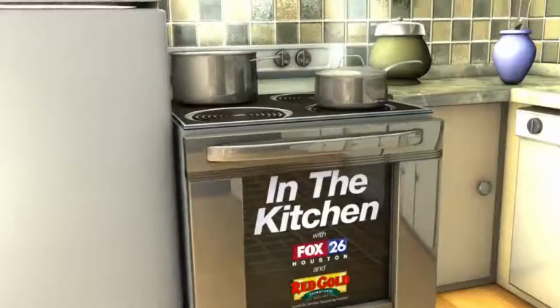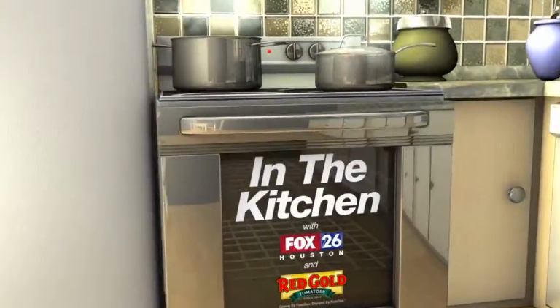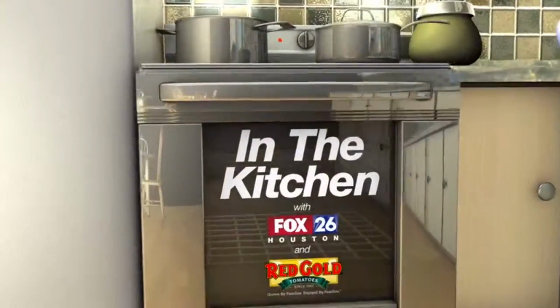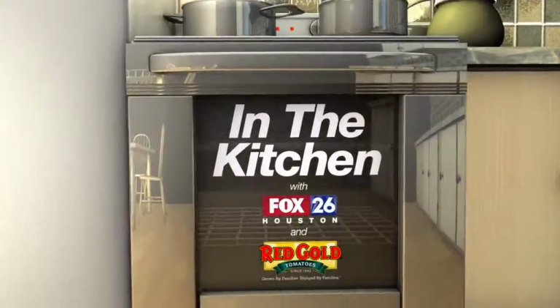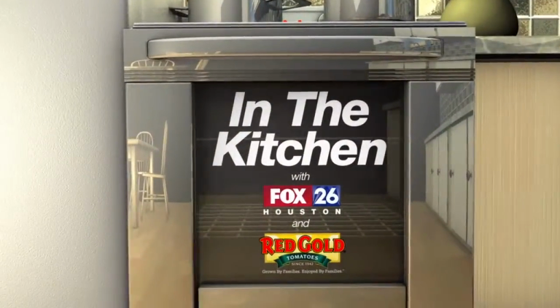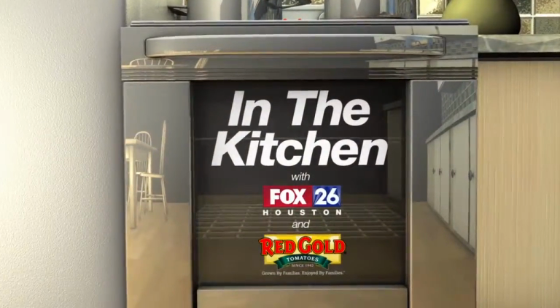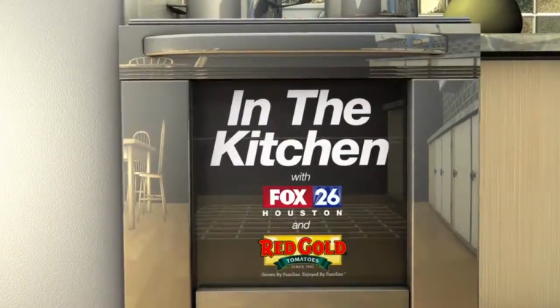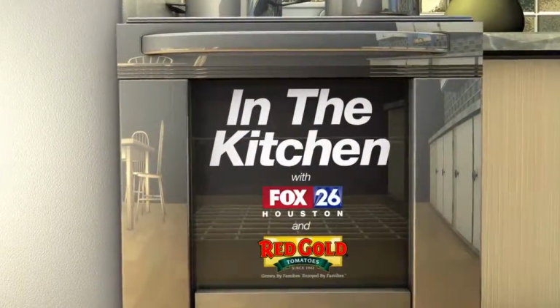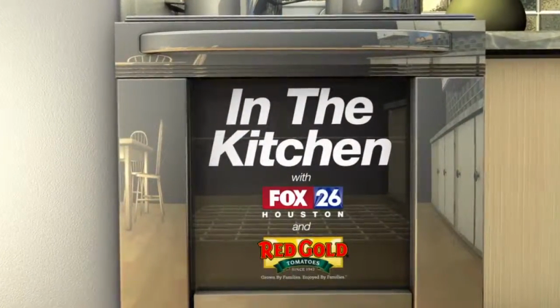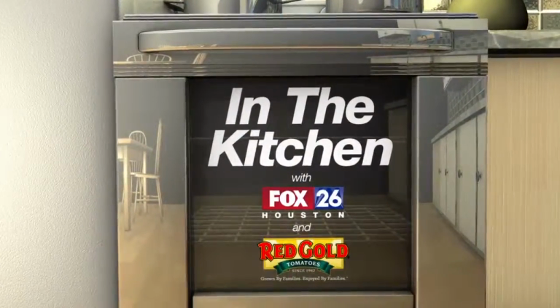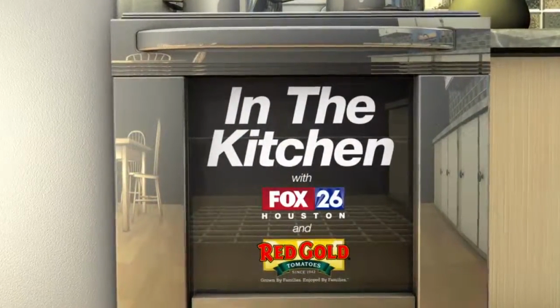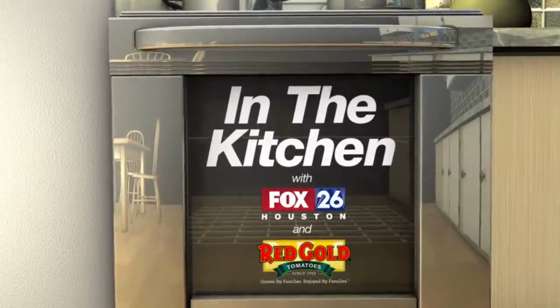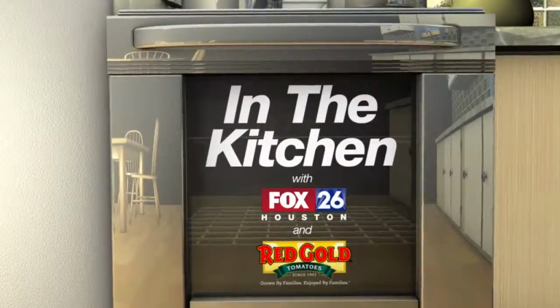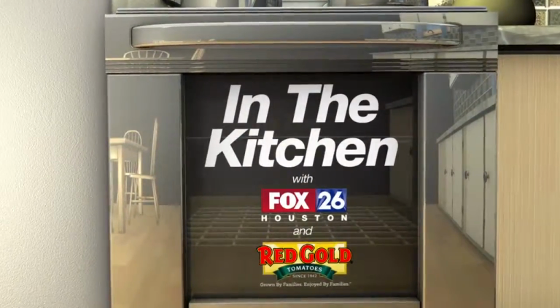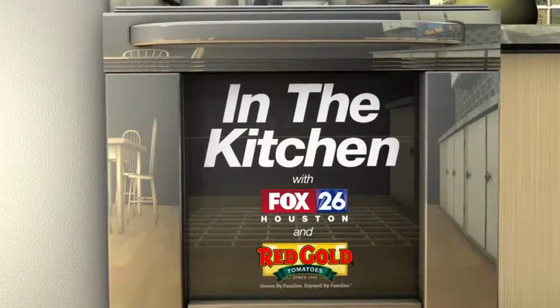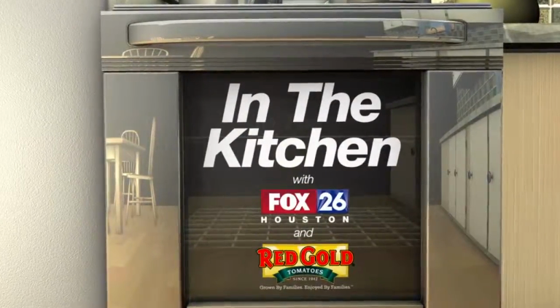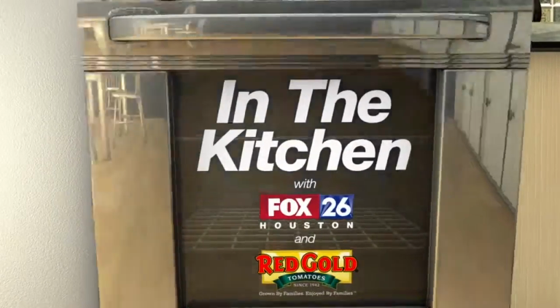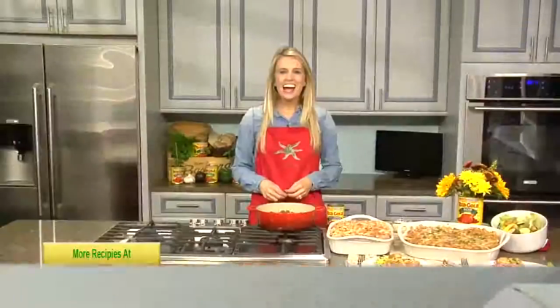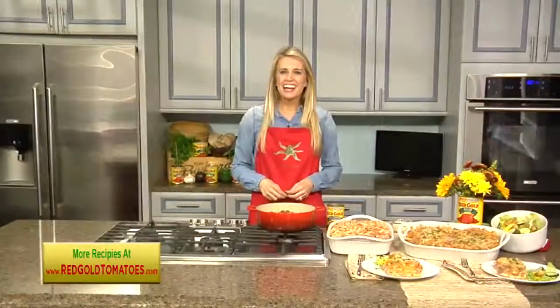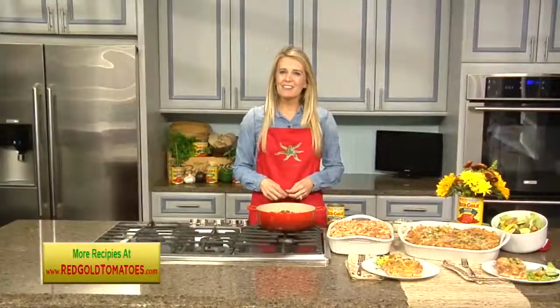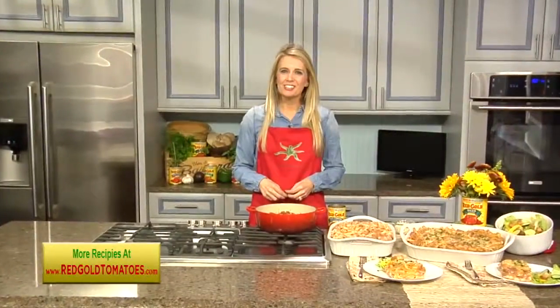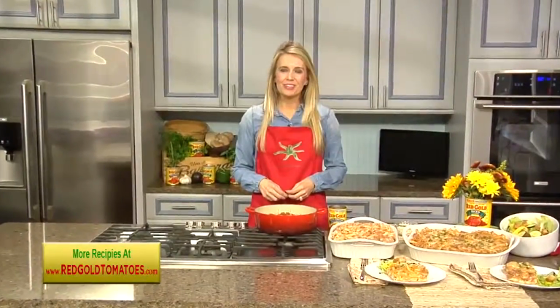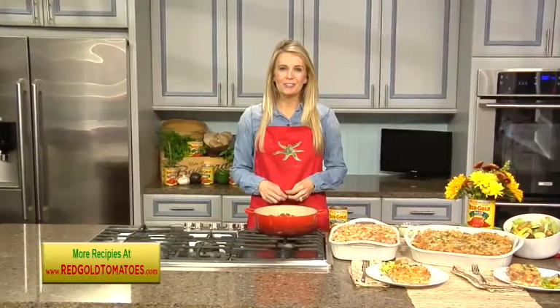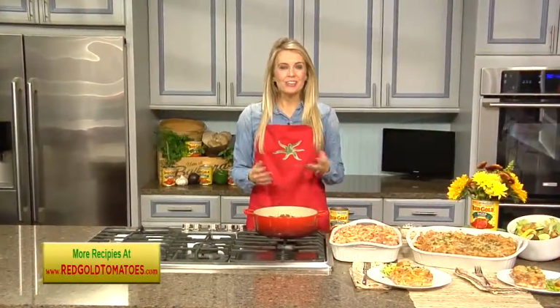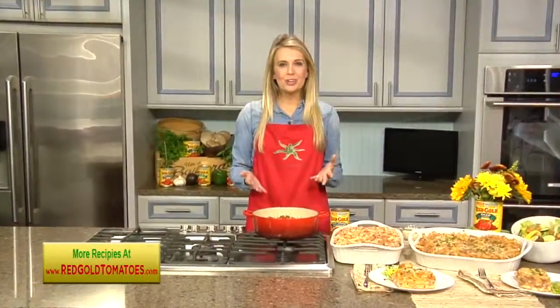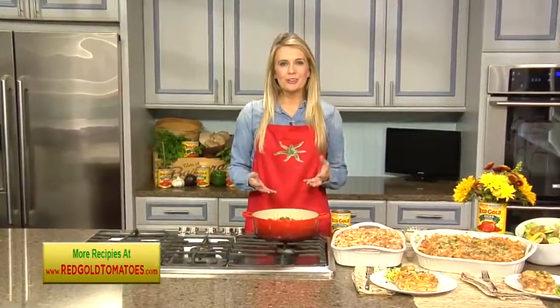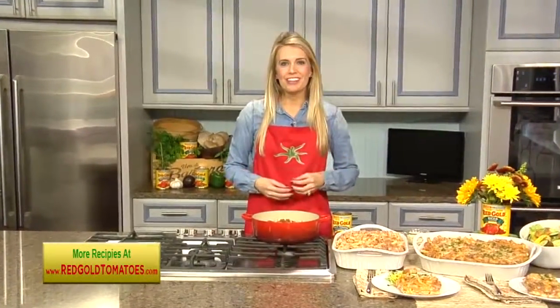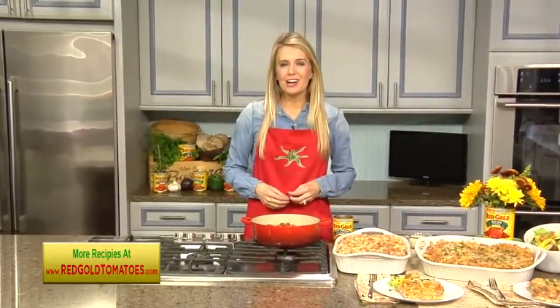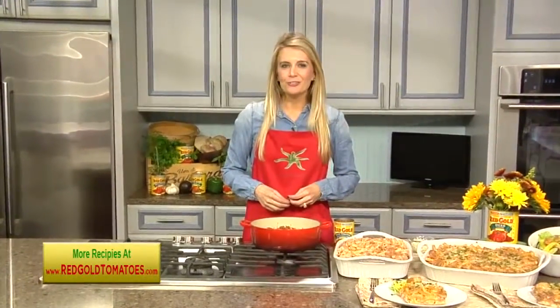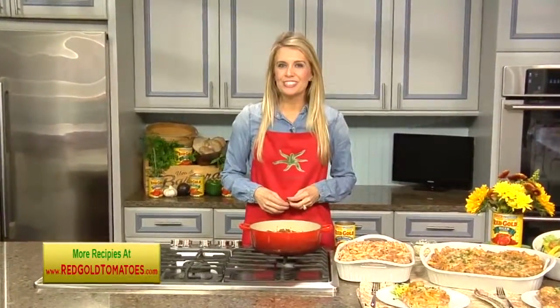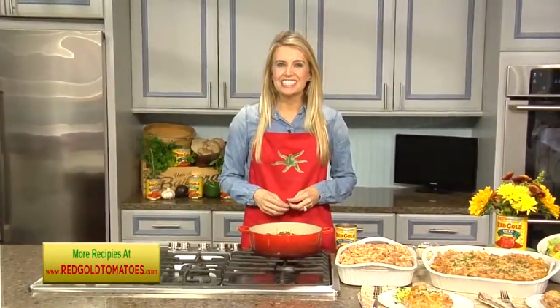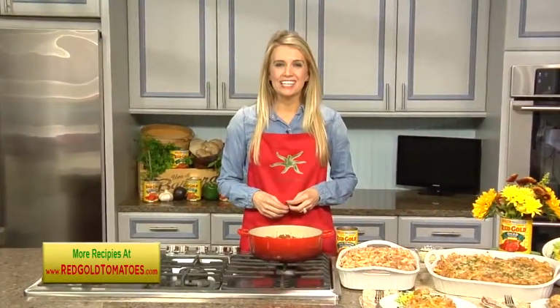Come join us in the kitchen with Fox 26 and Red Gold Tomatoes. Hi, I'm Ashley Miller, and there's no doubt about it that comfort food season is here.